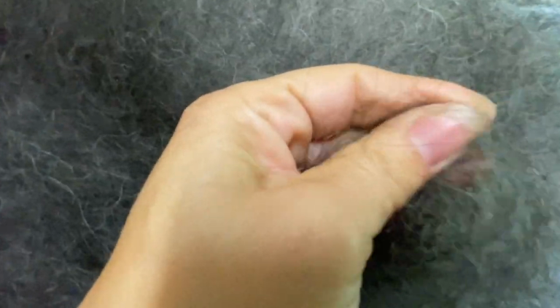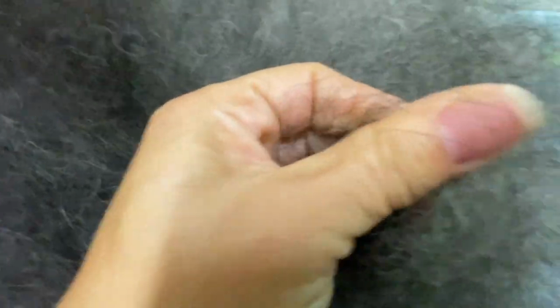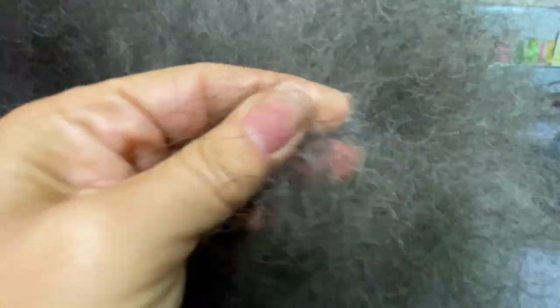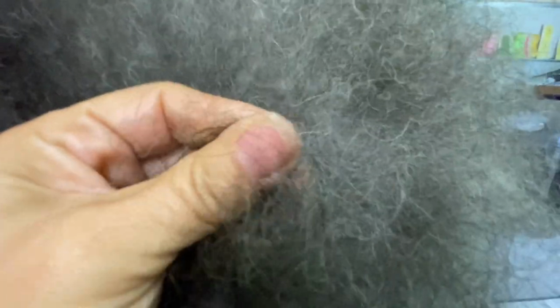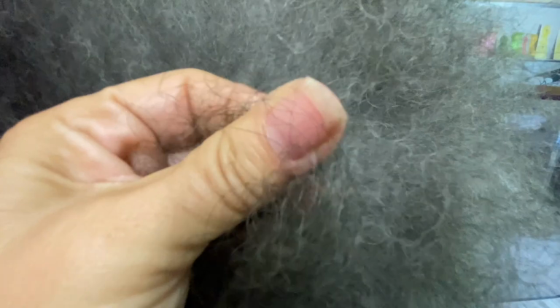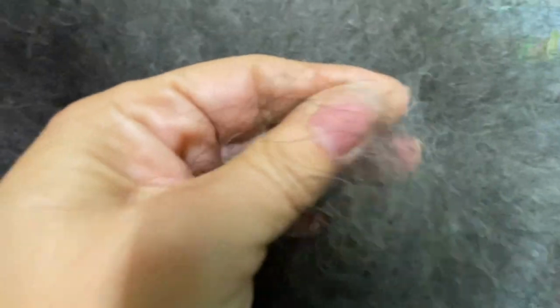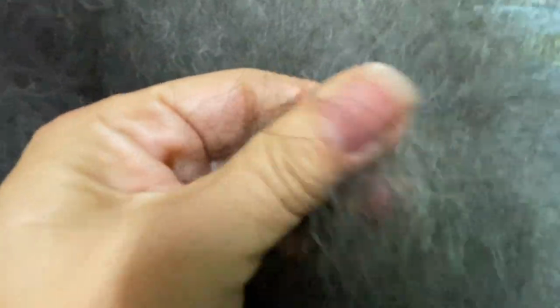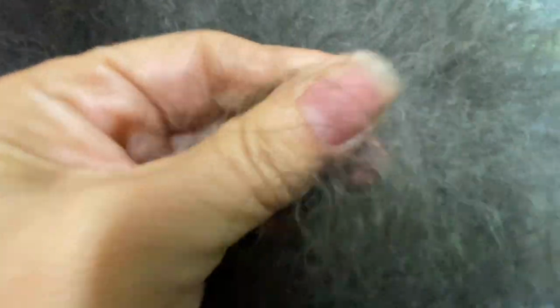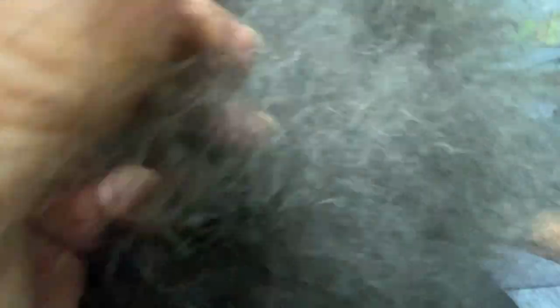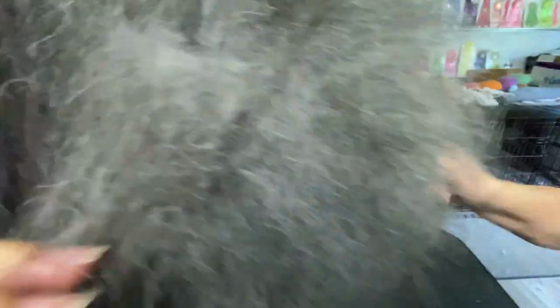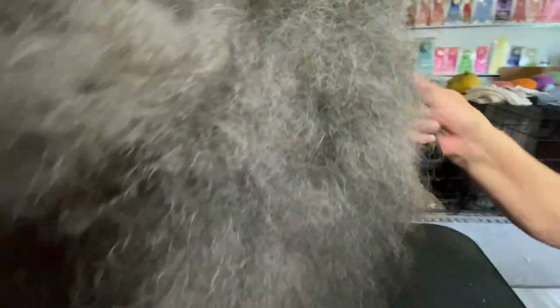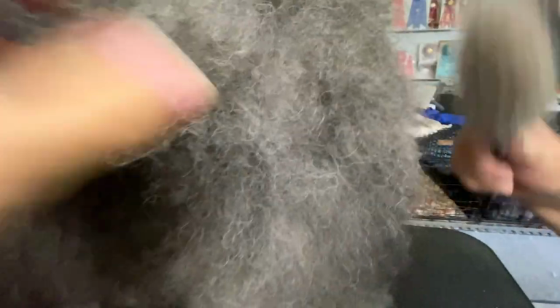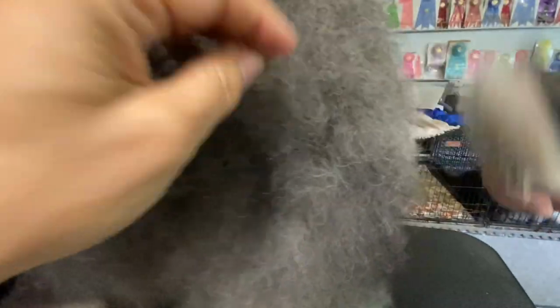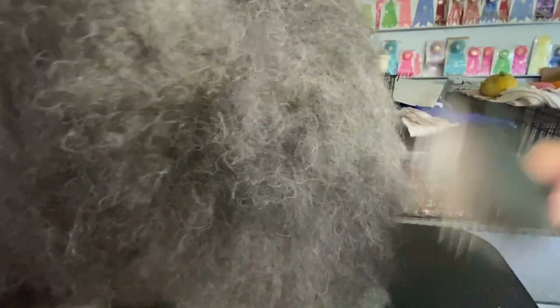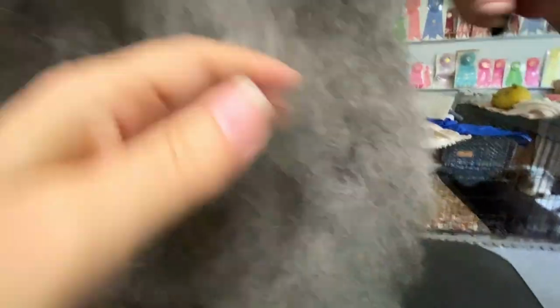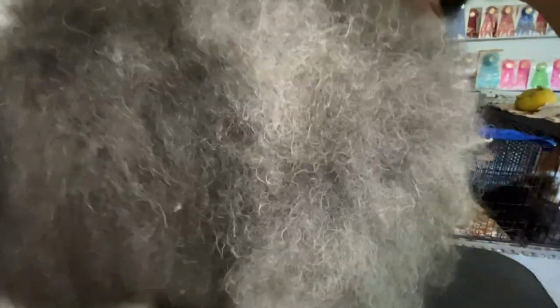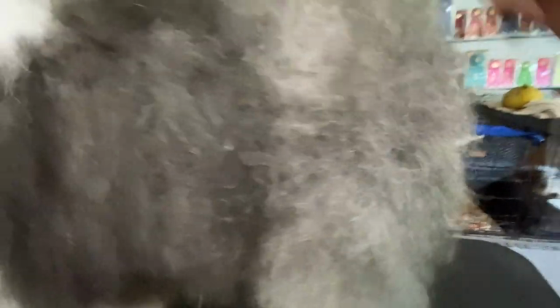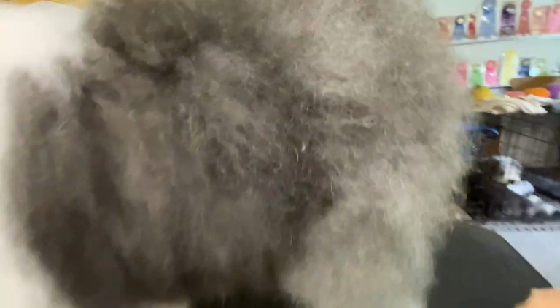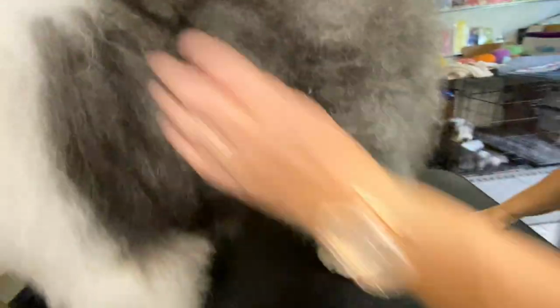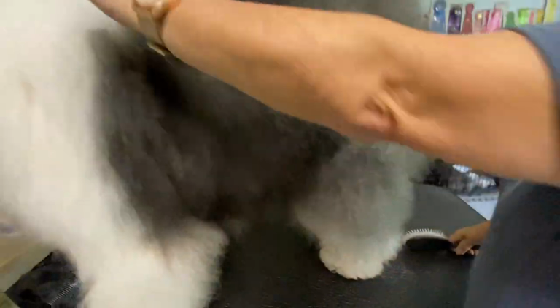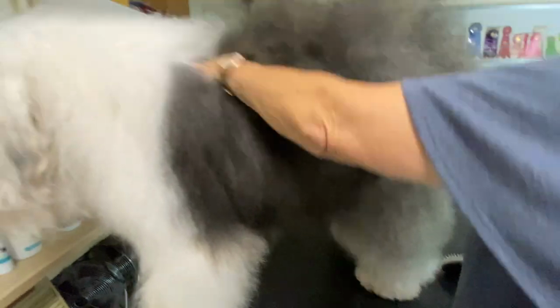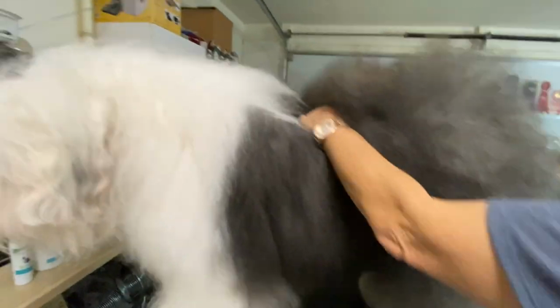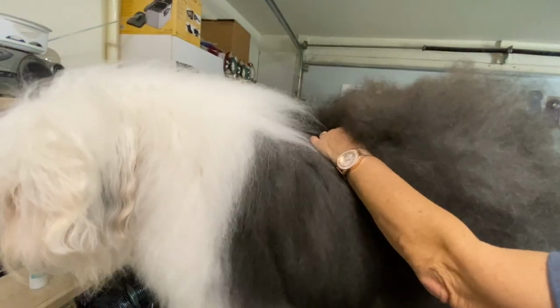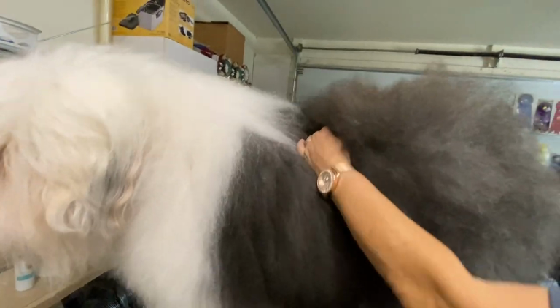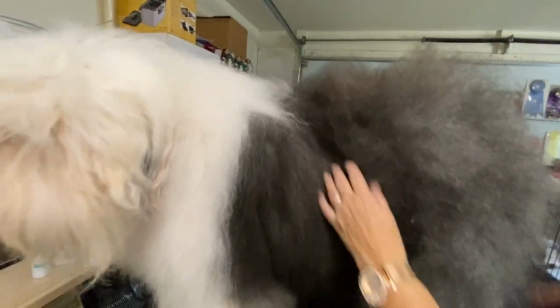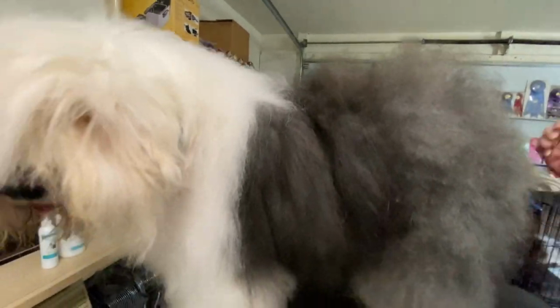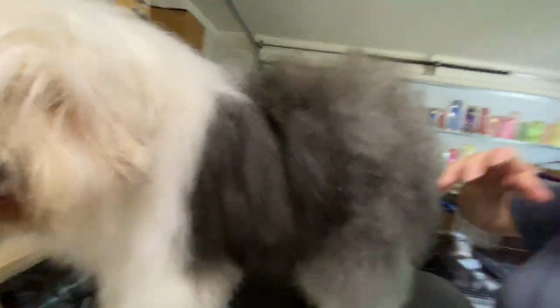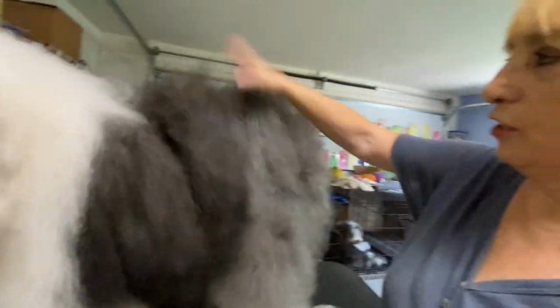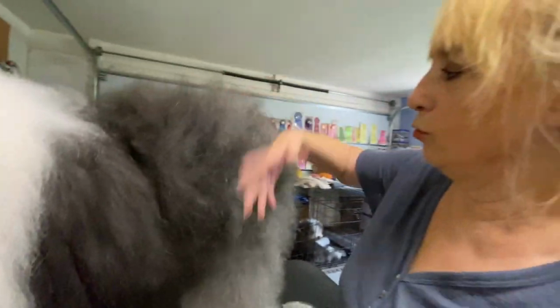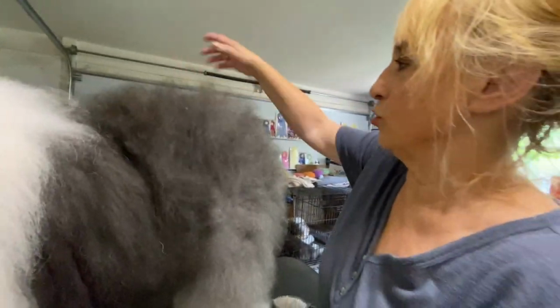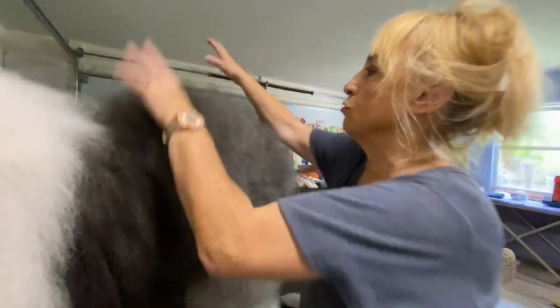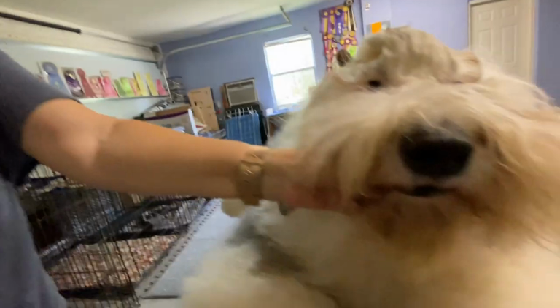He has a double coat, and because the coat is so correct, I never have to tease this off. I just do this — fluffity-fluff — and it stays there.